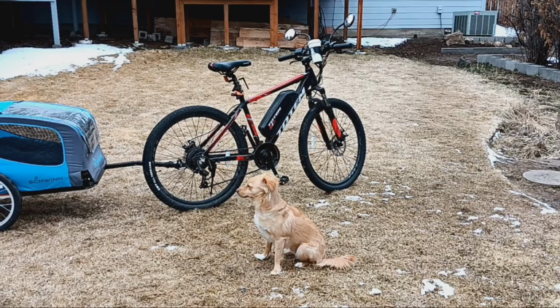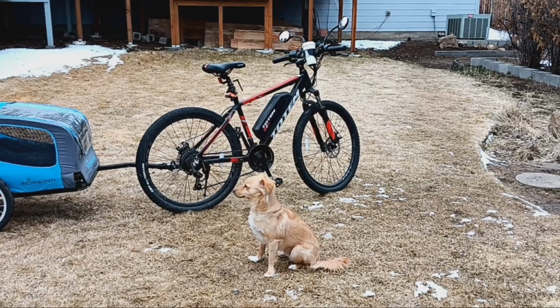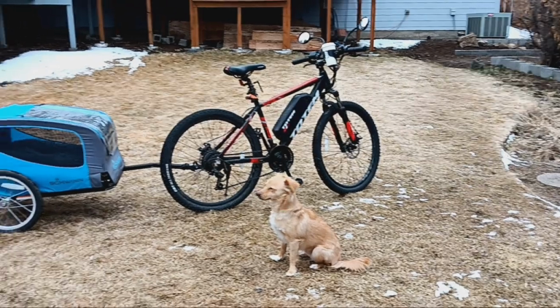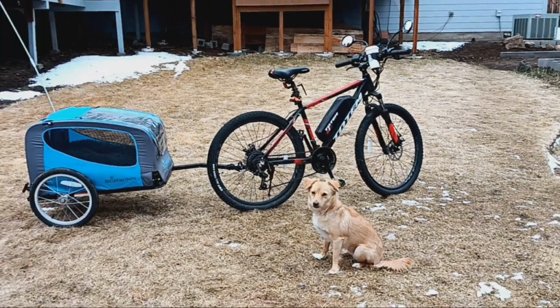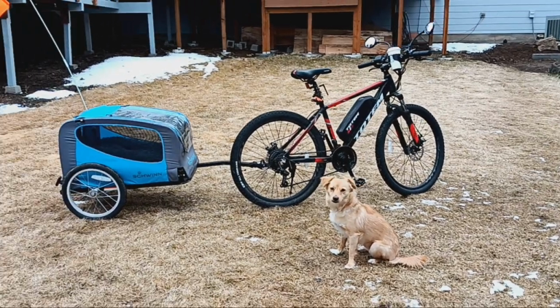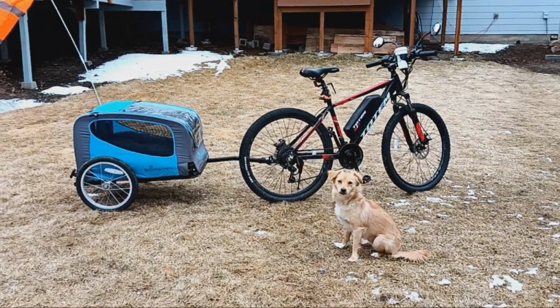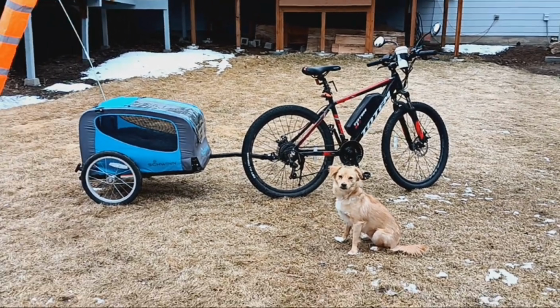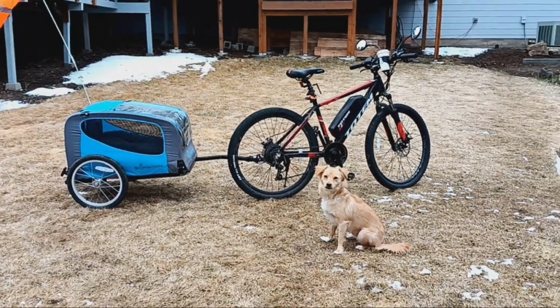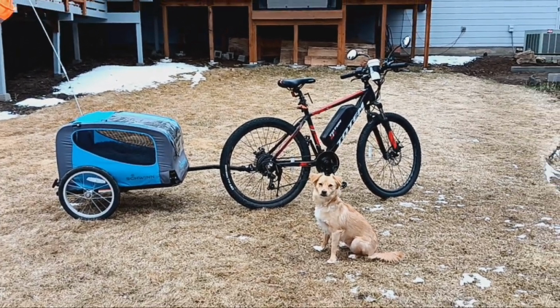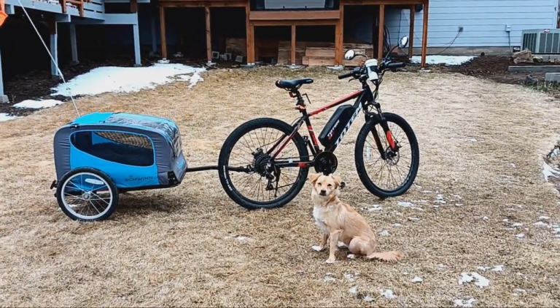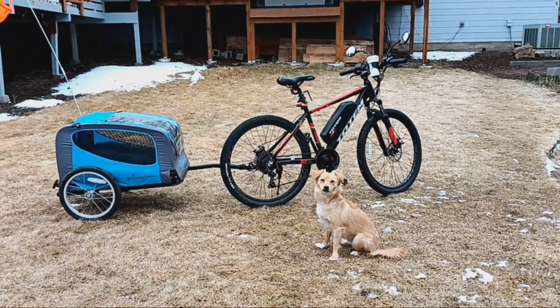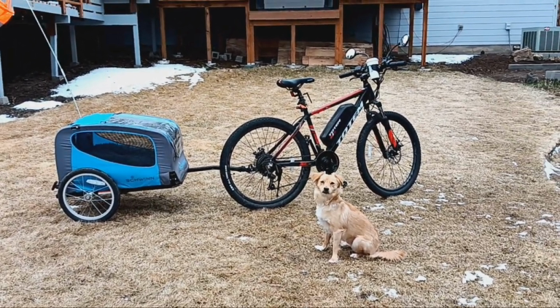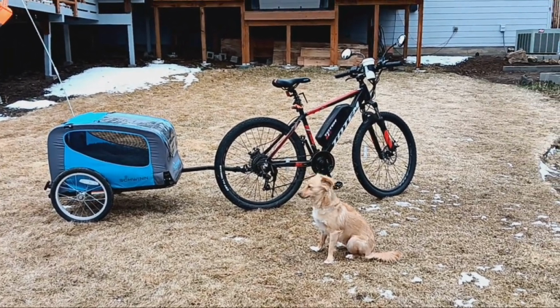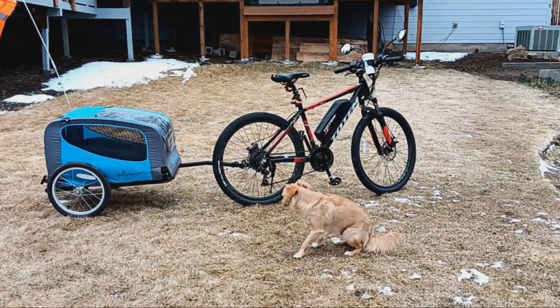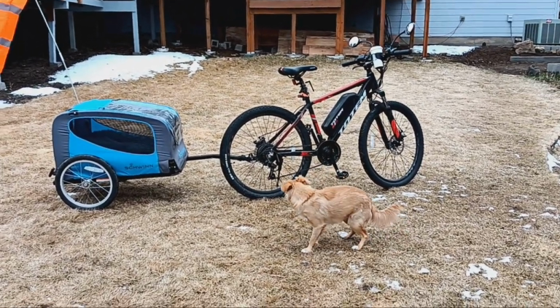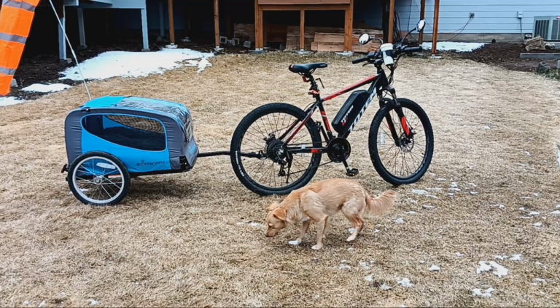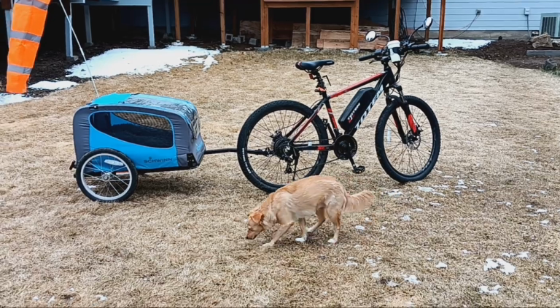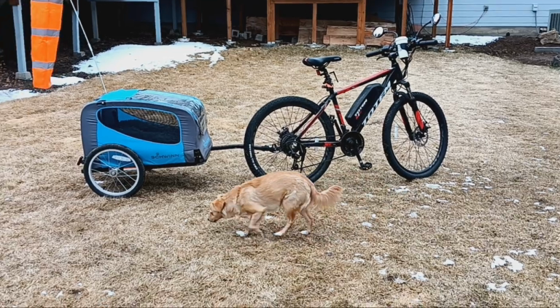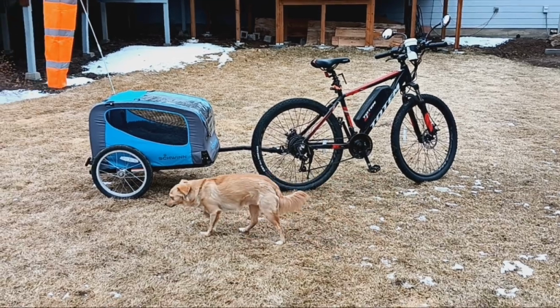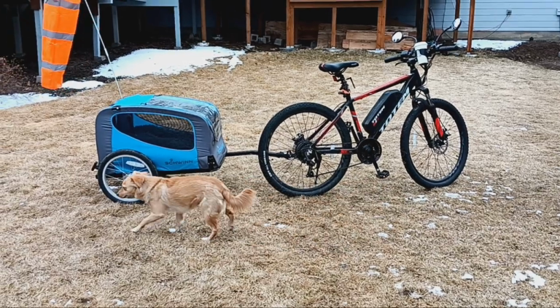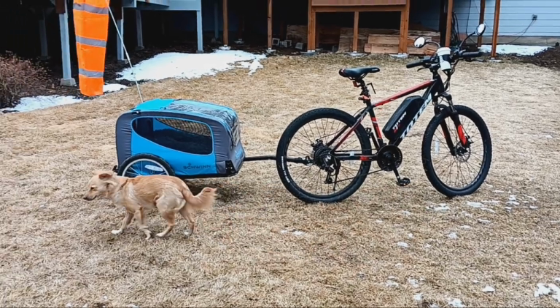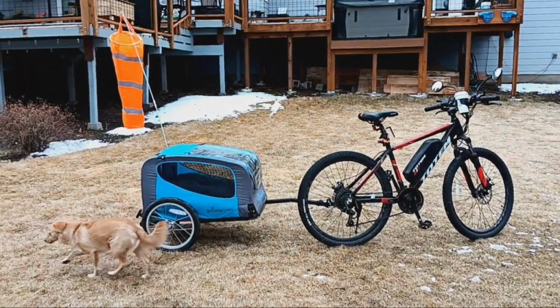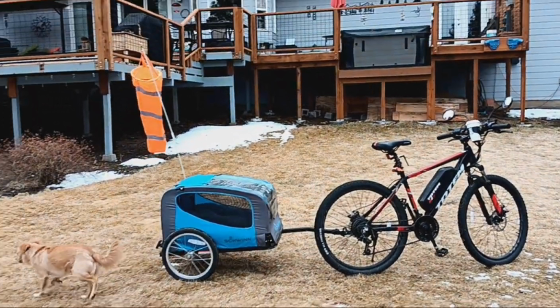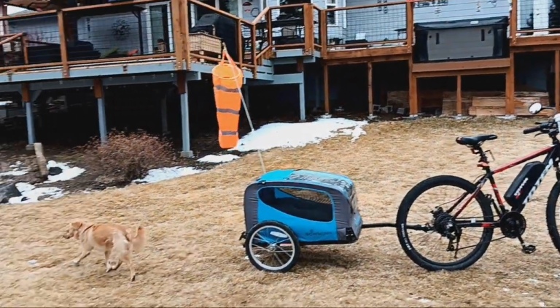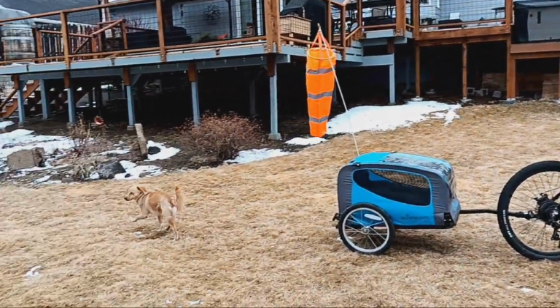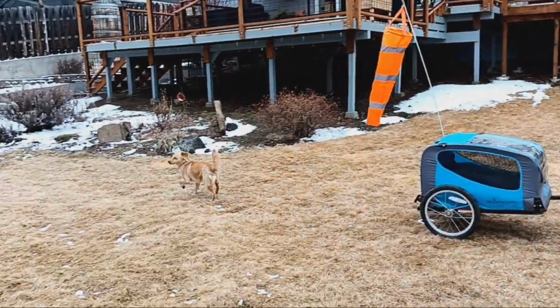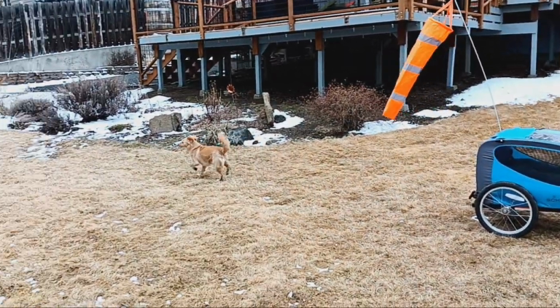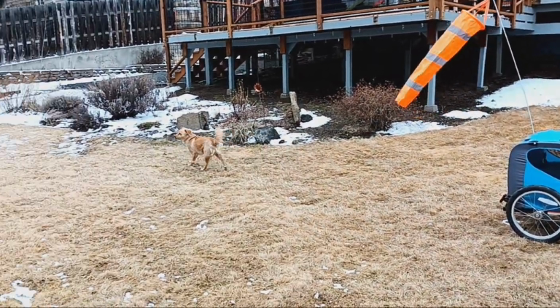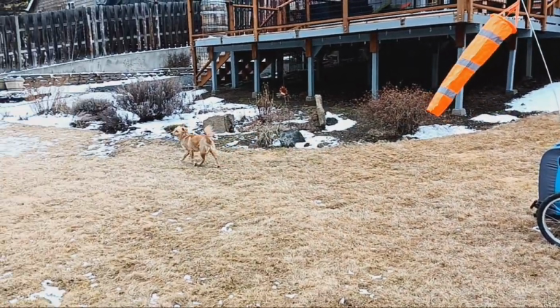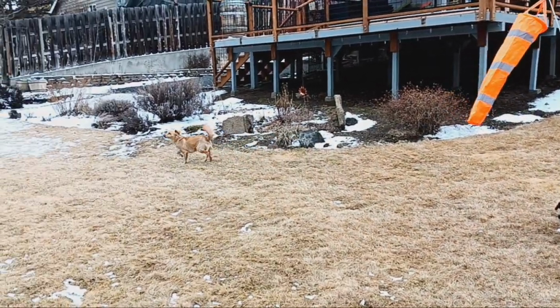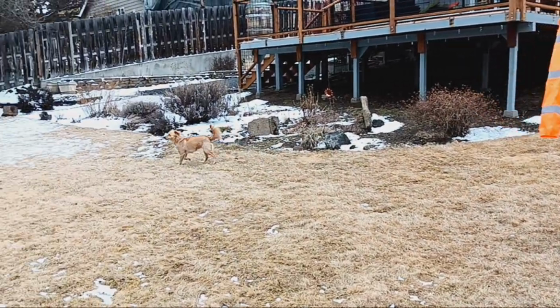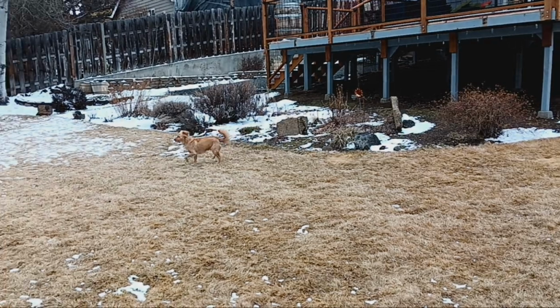Good boy. Stay. Hey folks, this is Mark at E-Mountain Bike Adventures, Bend Oregon. There's my dog buddy, my pal. Awesome, super awesome dog. He's going to go off and do dog things in the backyard like he enjoys.